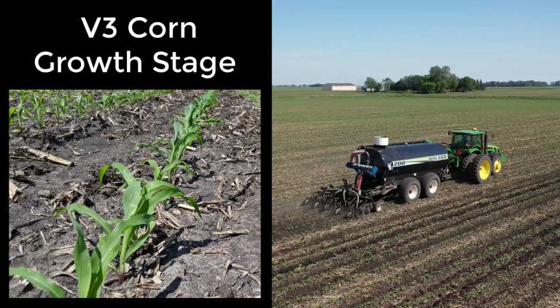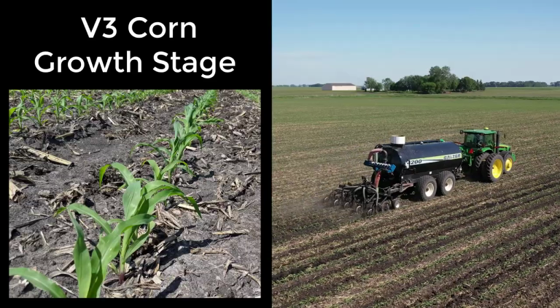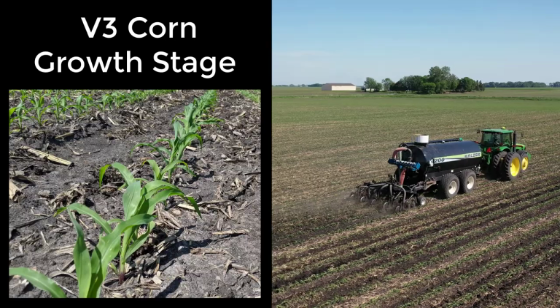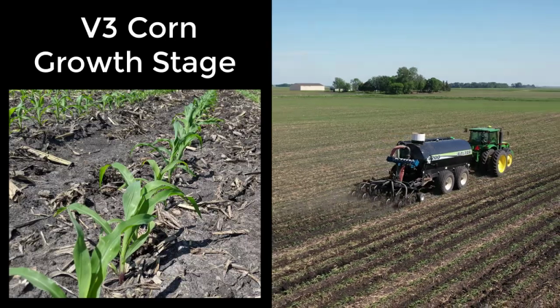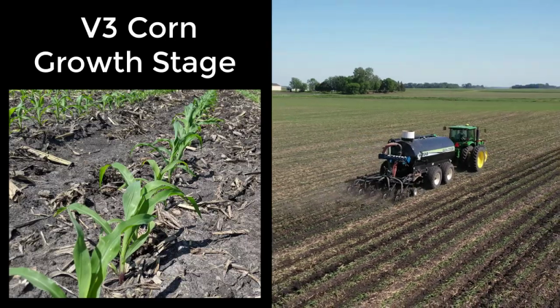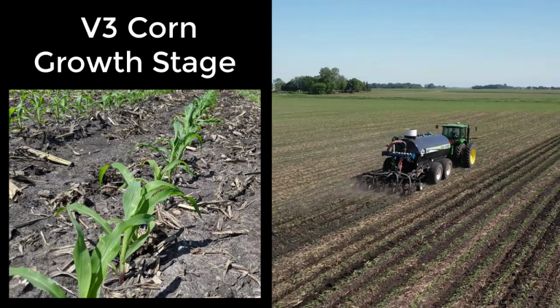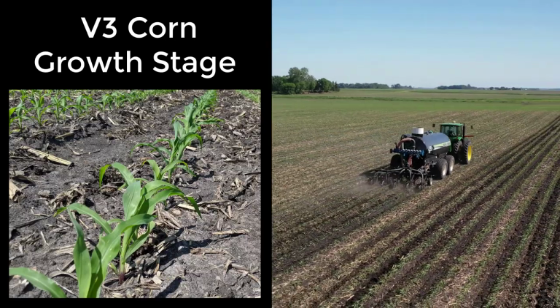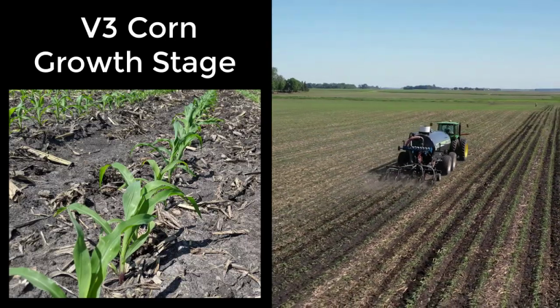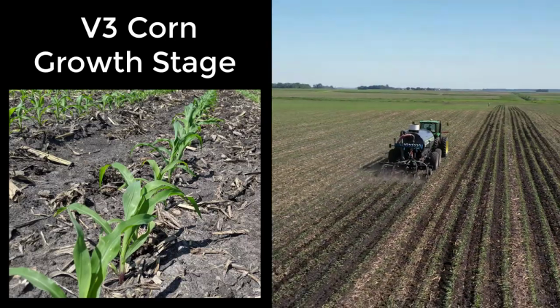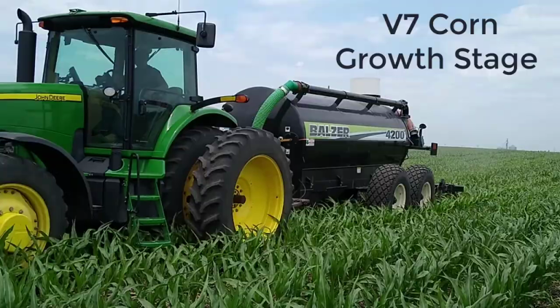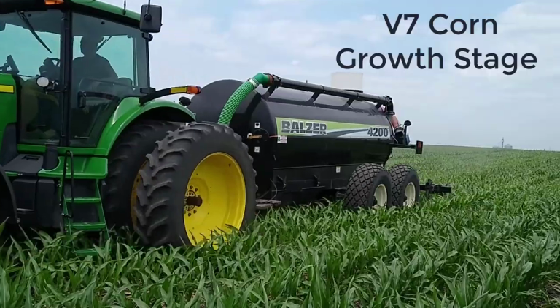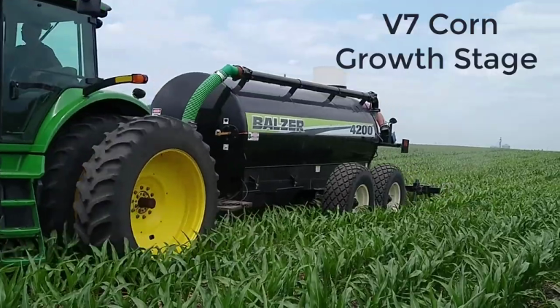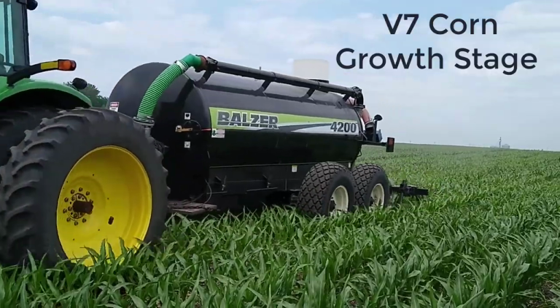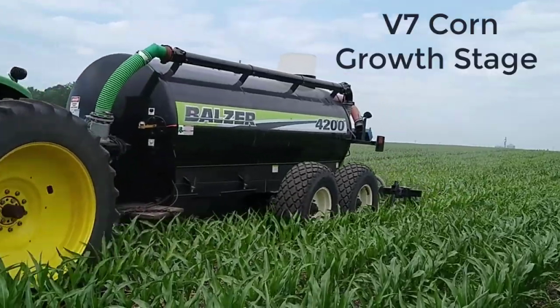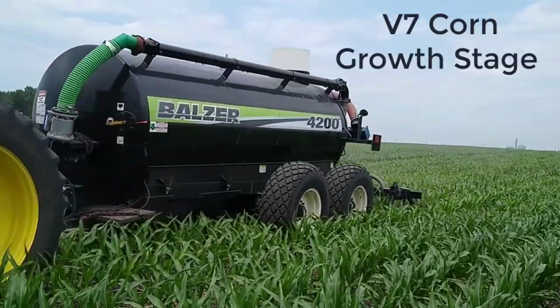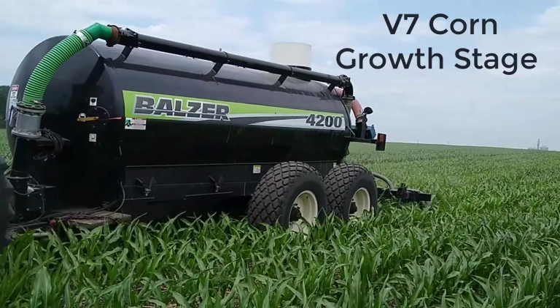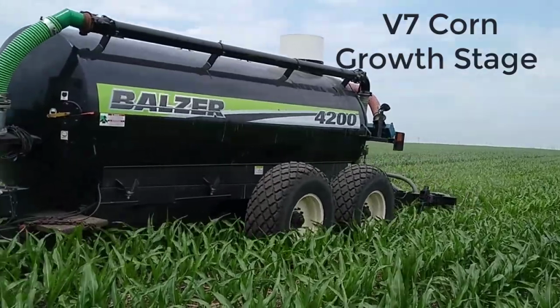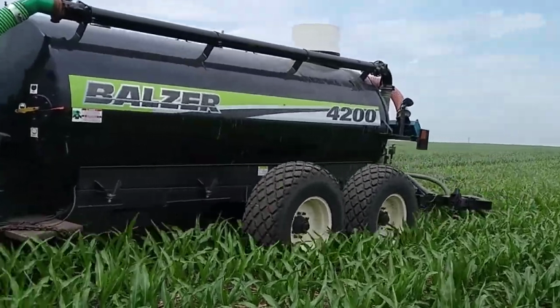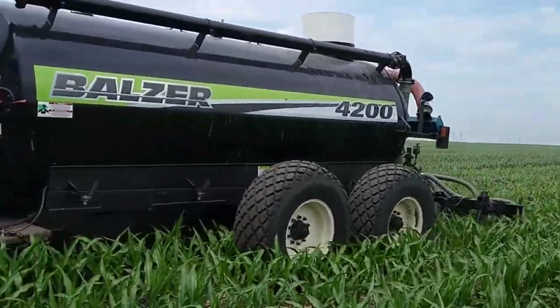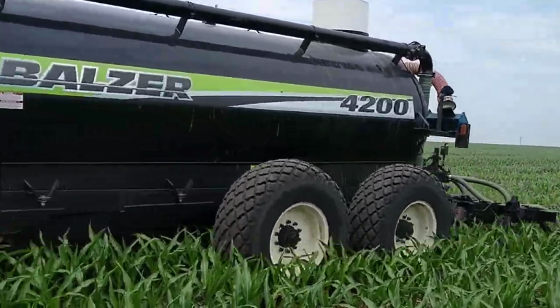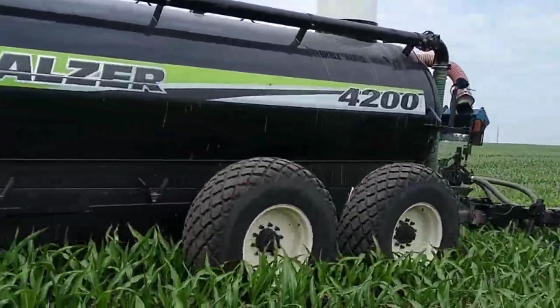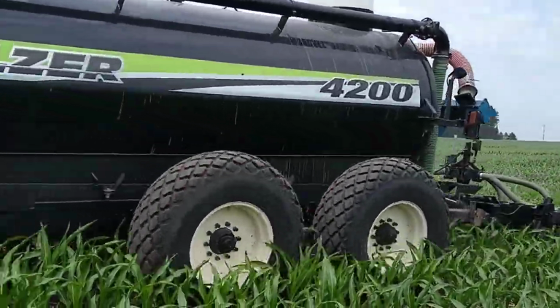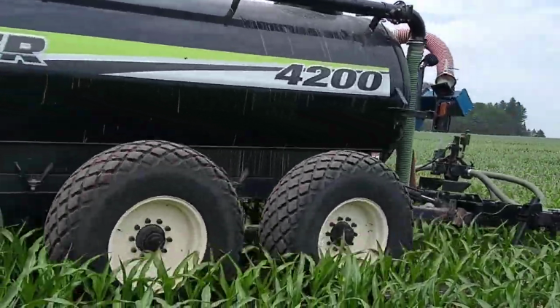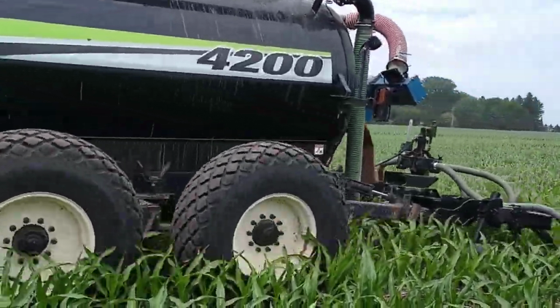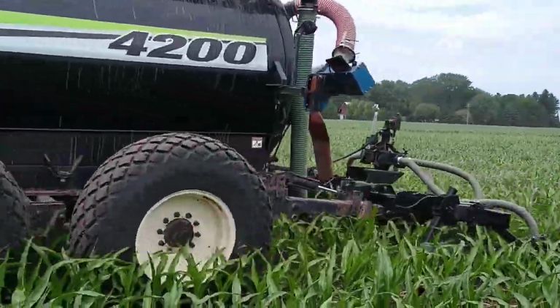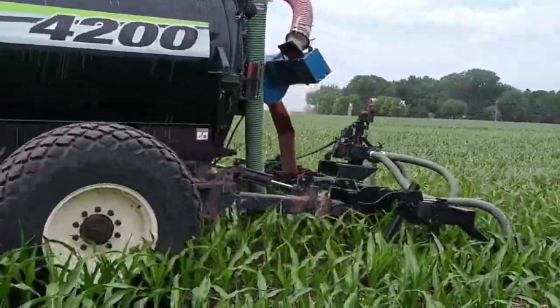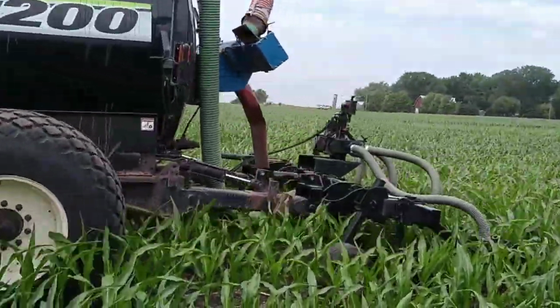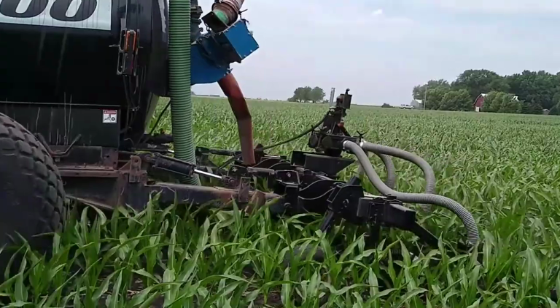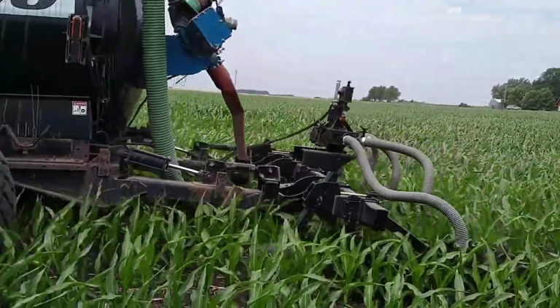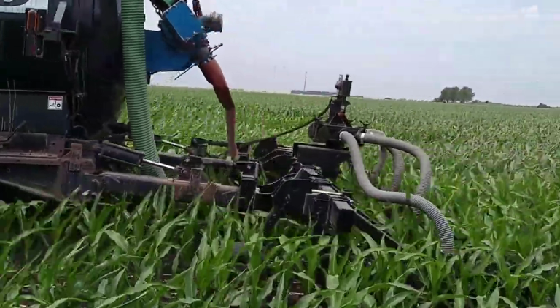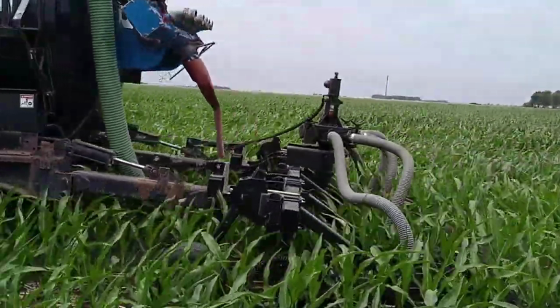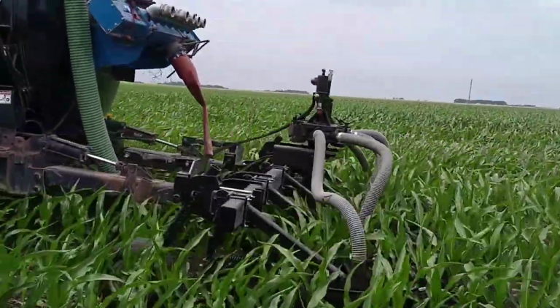We also went in at V3, so the third leaf collar was emerged, and V7, the seventh leaf collar was emerged. This last one, the V7 application, is getting a little later than we can do with a drag line system.